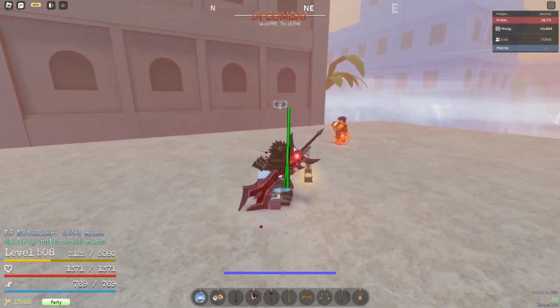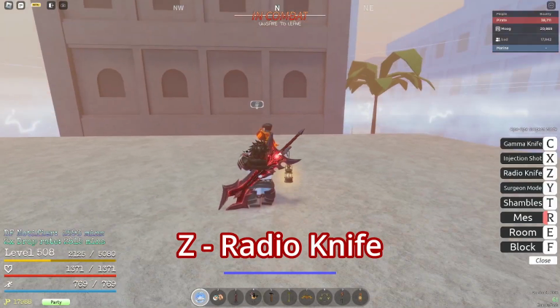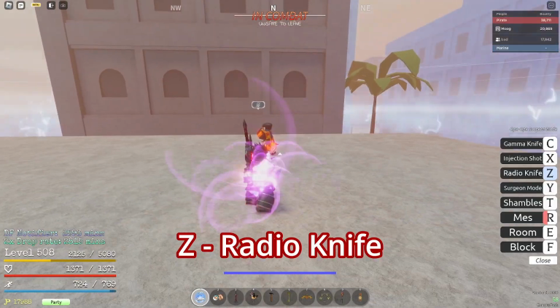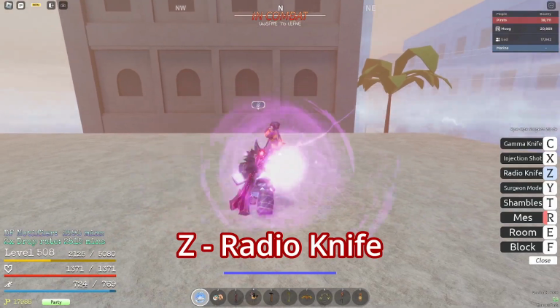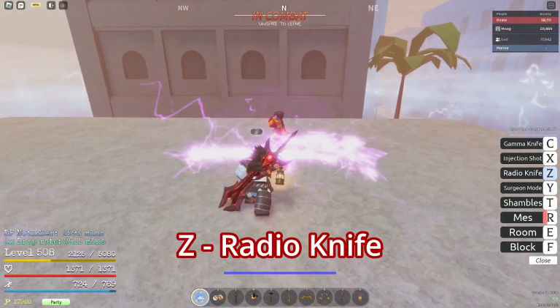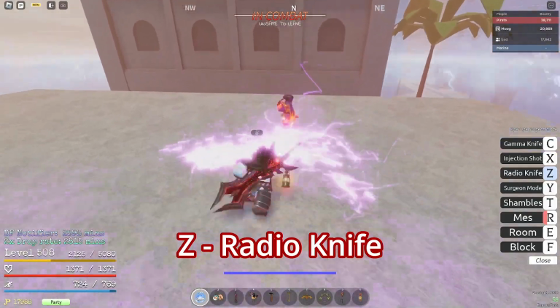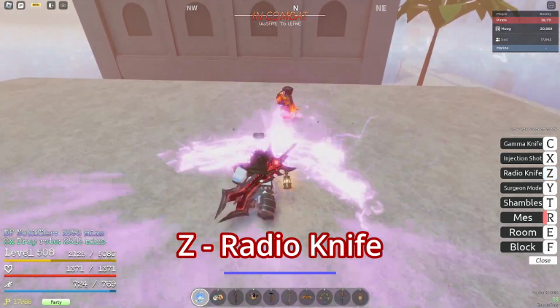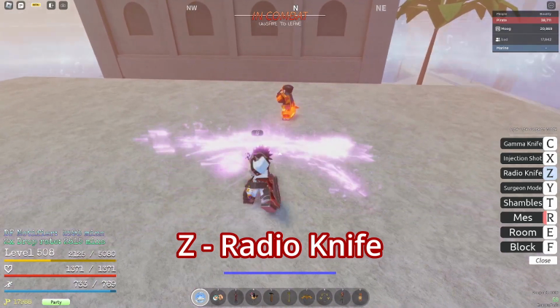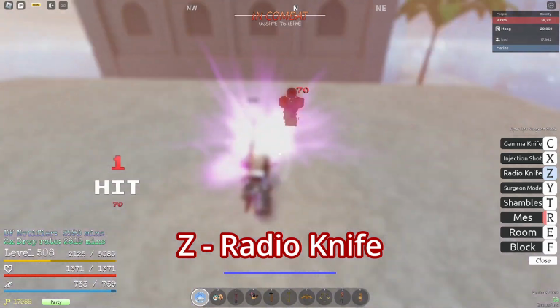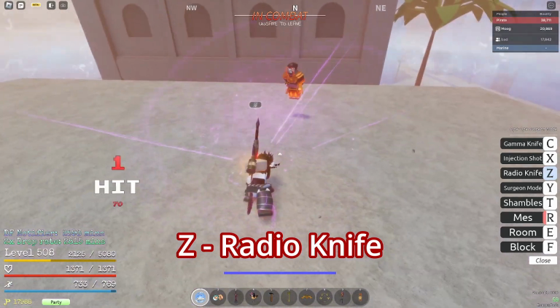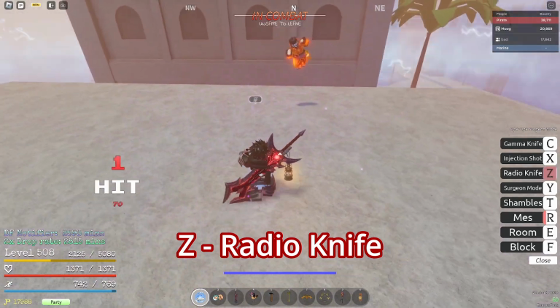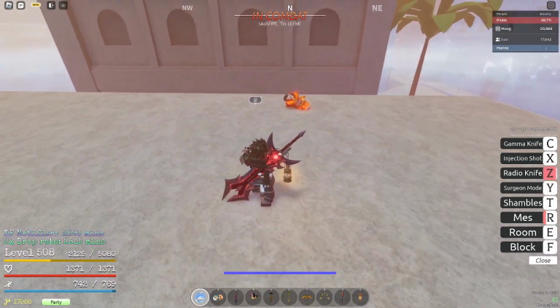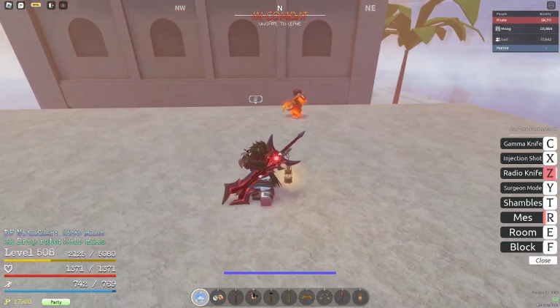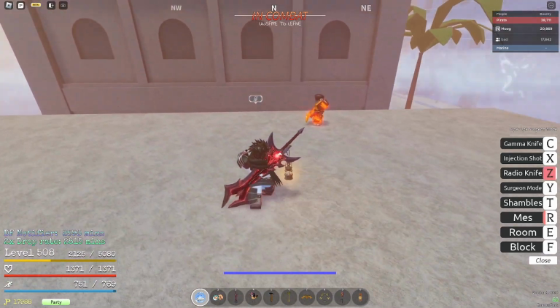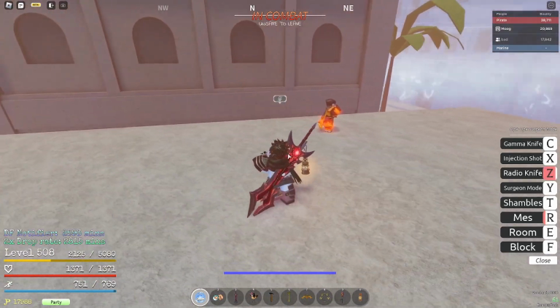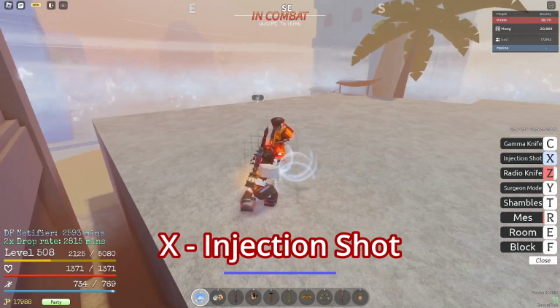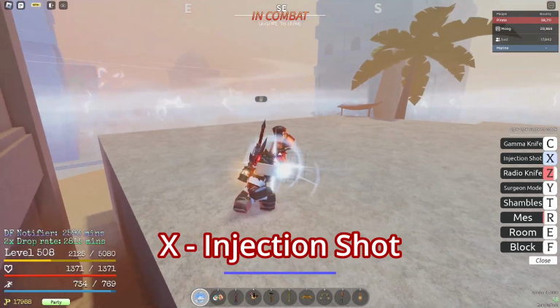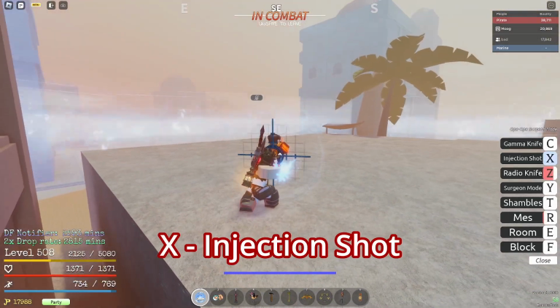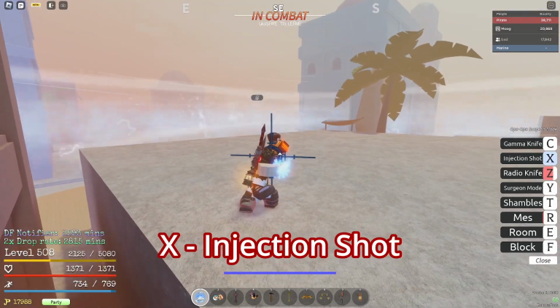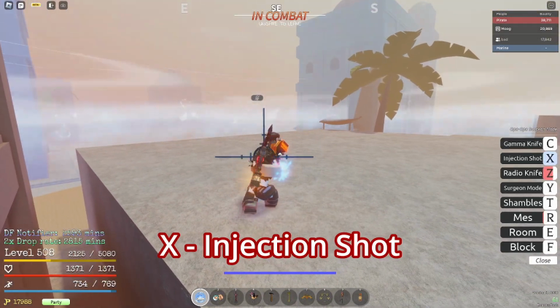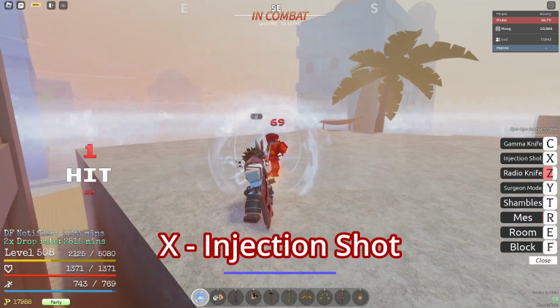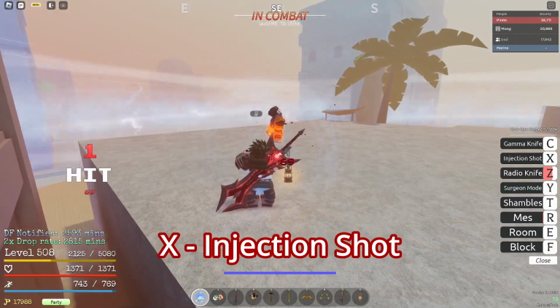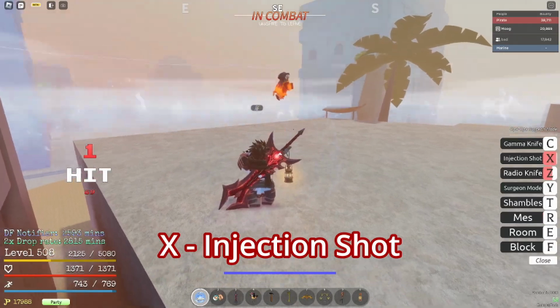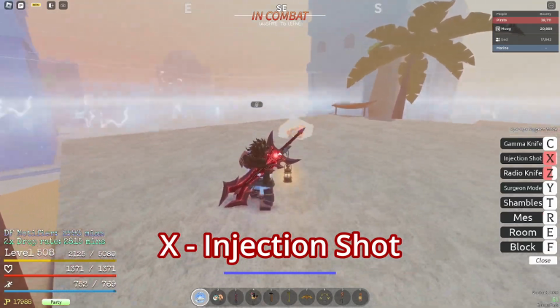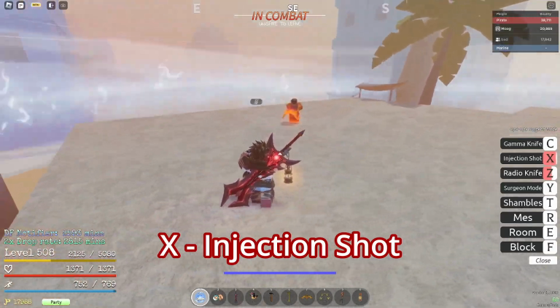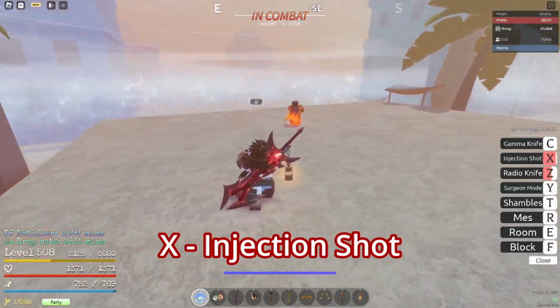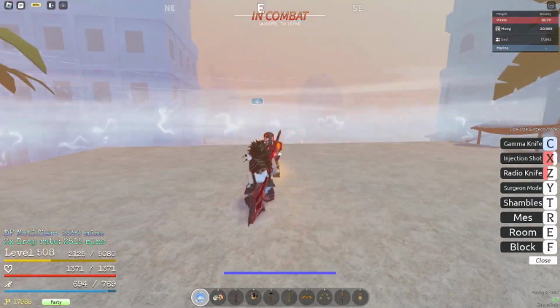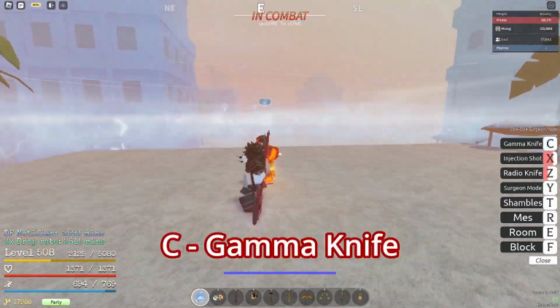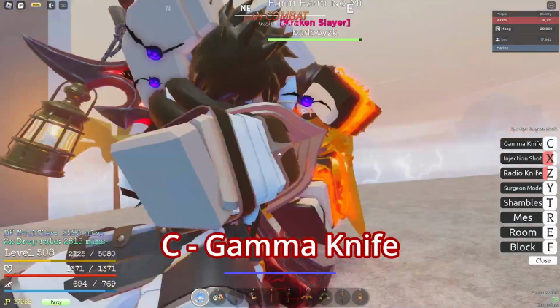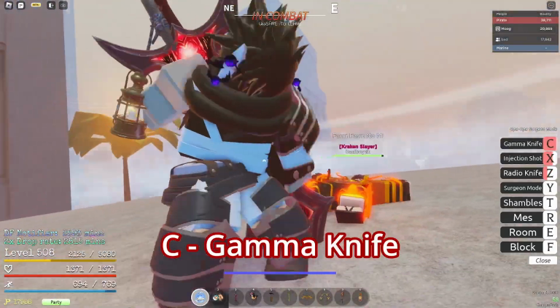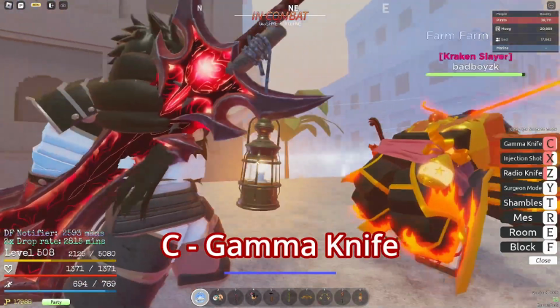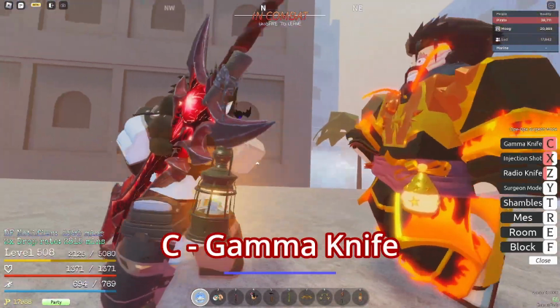Next is Radio Knife, which is a barrage of attacks — it's pretty useful. Then there's Injection Shot, and the alt is Gamma Knife.